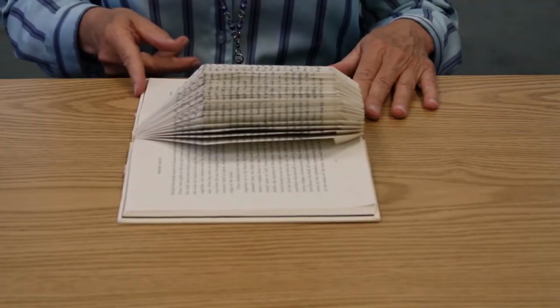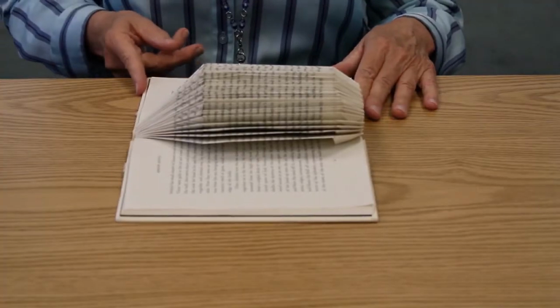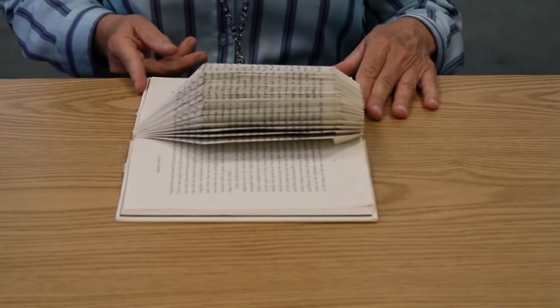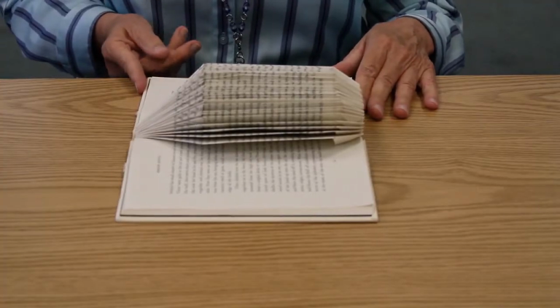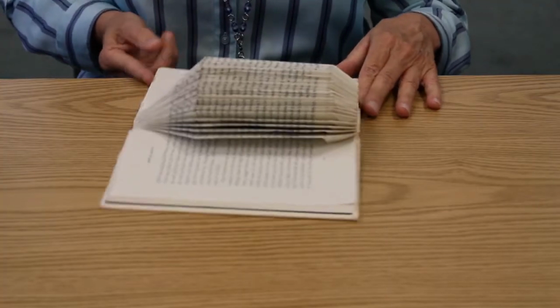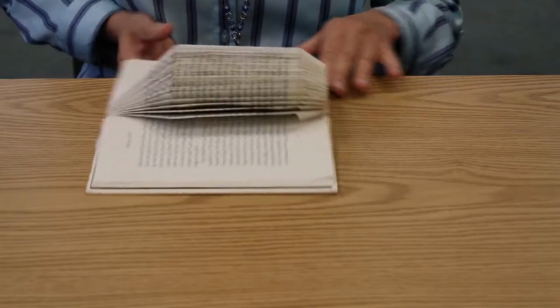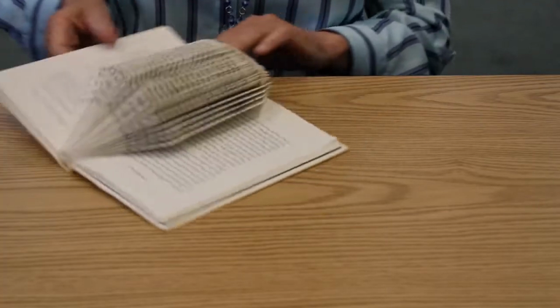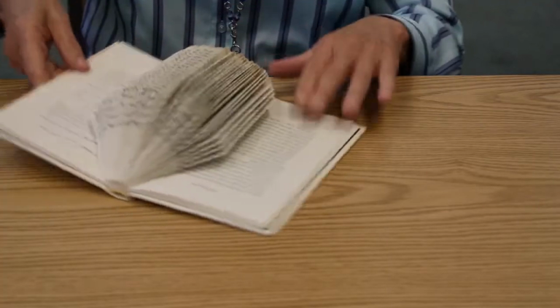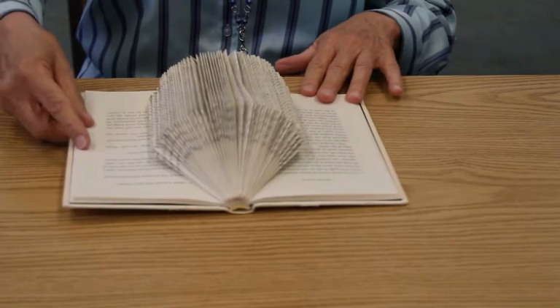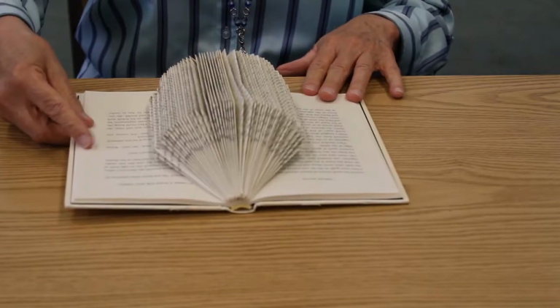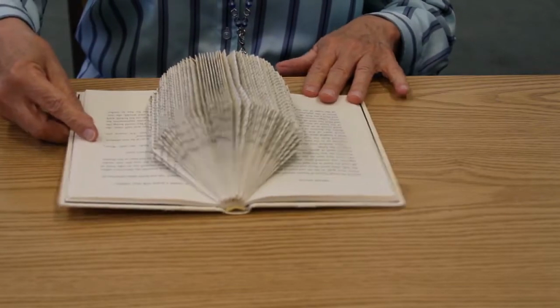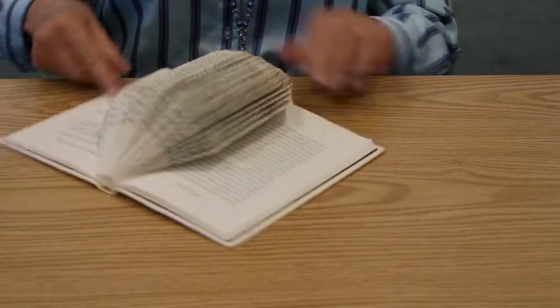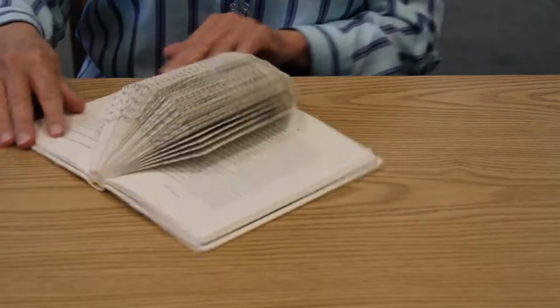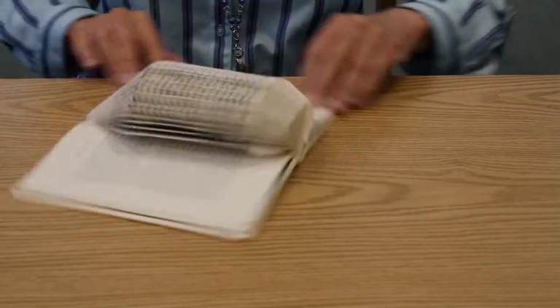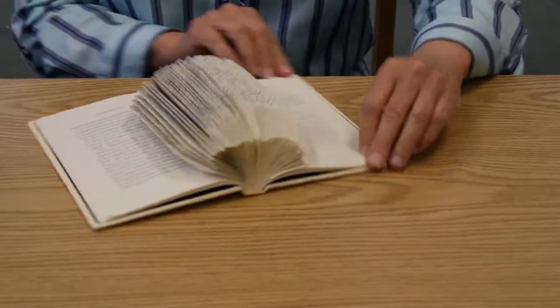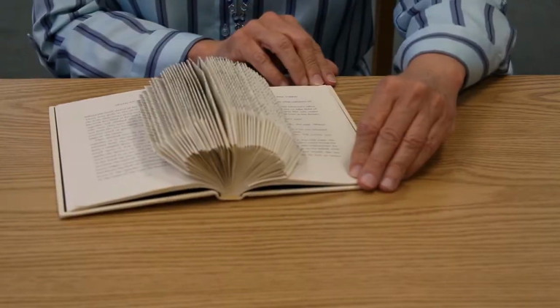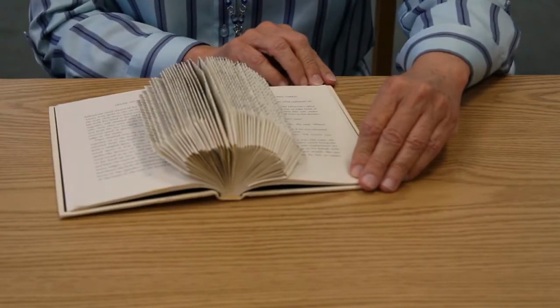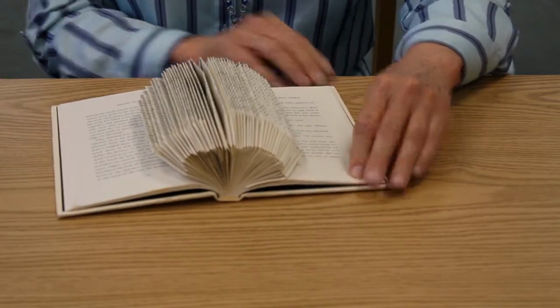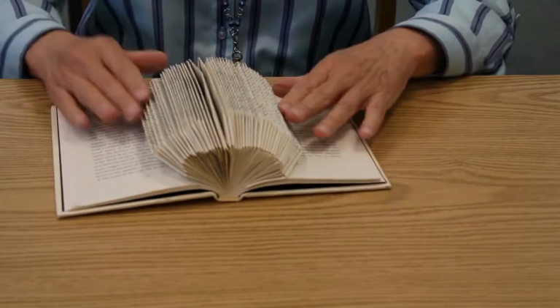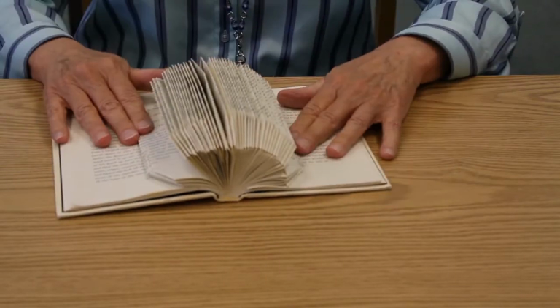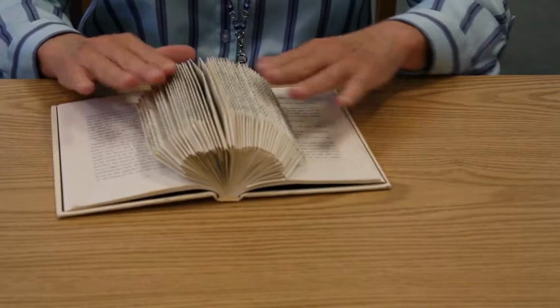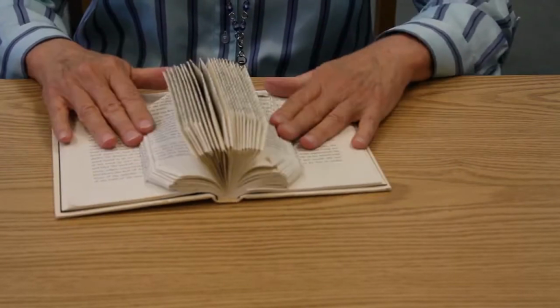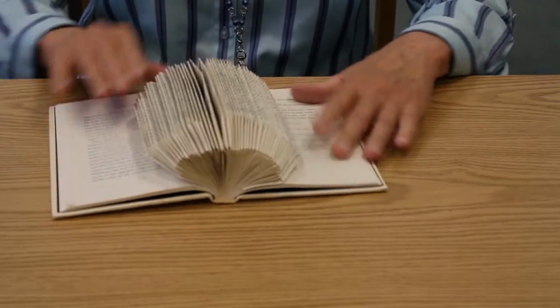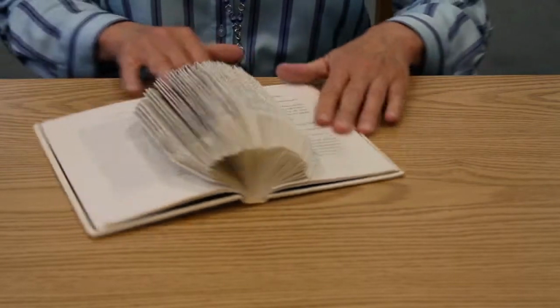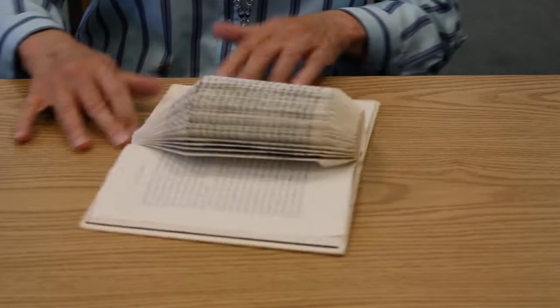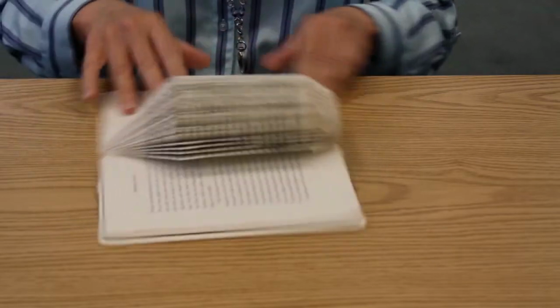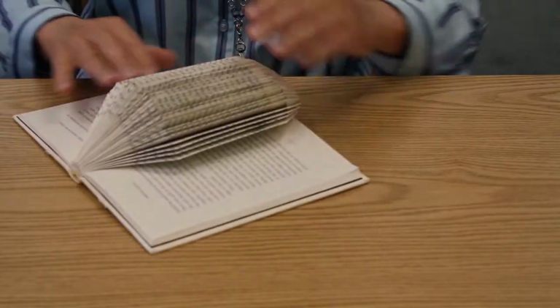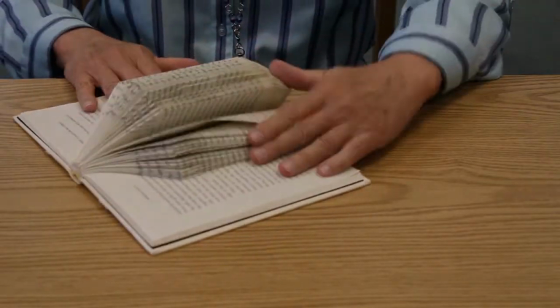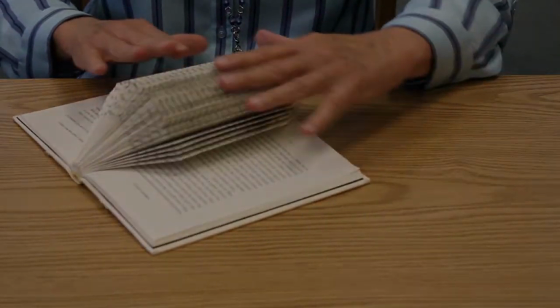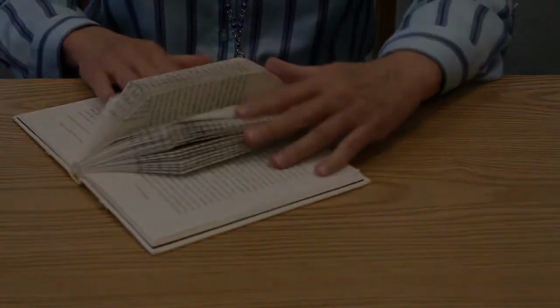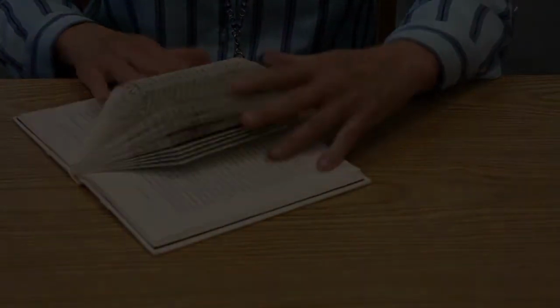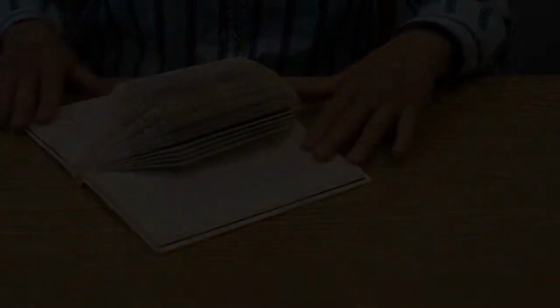We now have a nice shaped hedgehog — nice pointy nose and we've got the tail. You might need to bend the pages a little to get them flat and stay together.